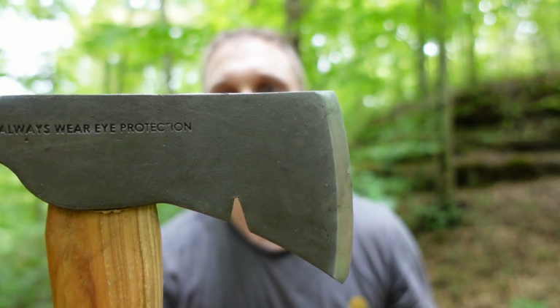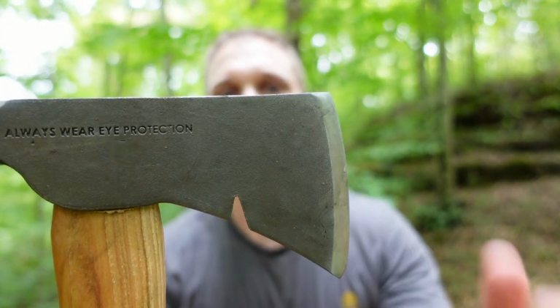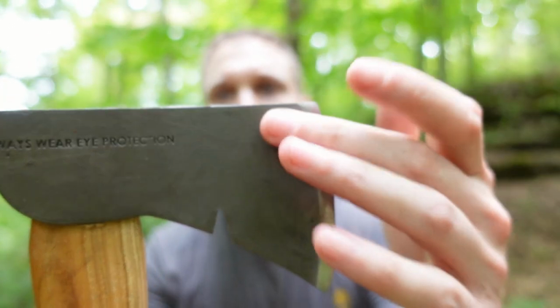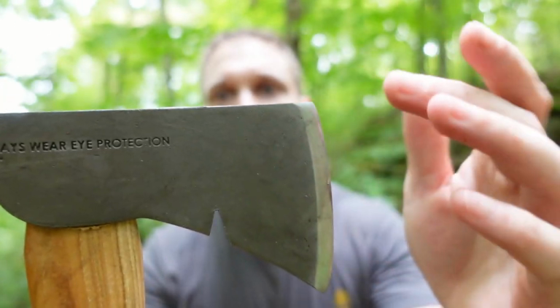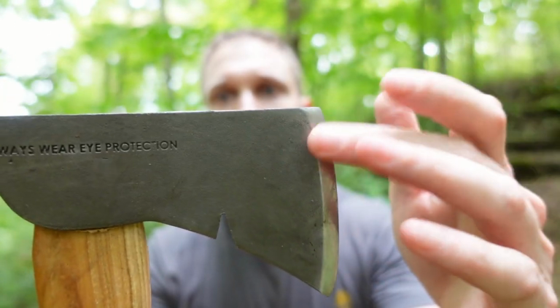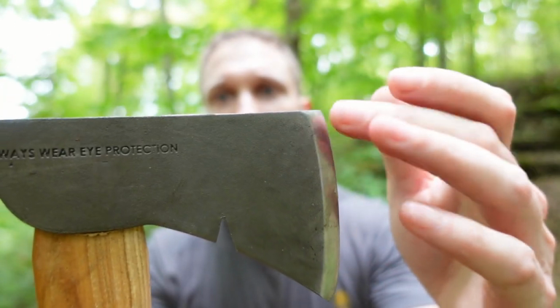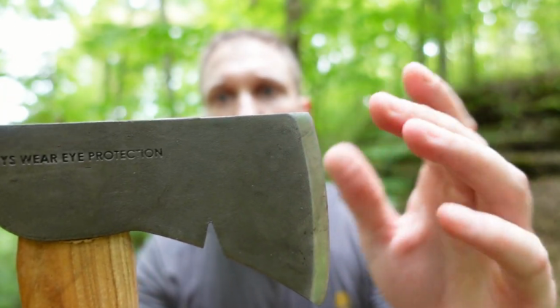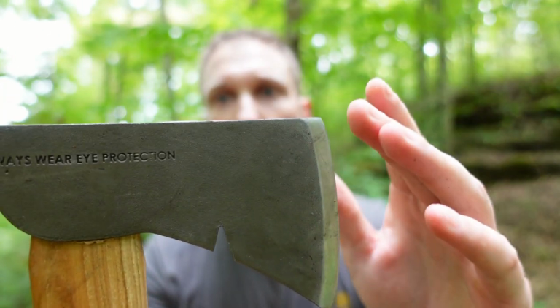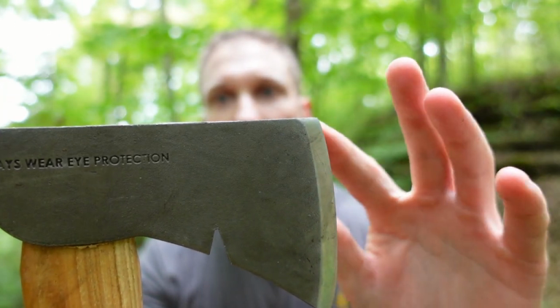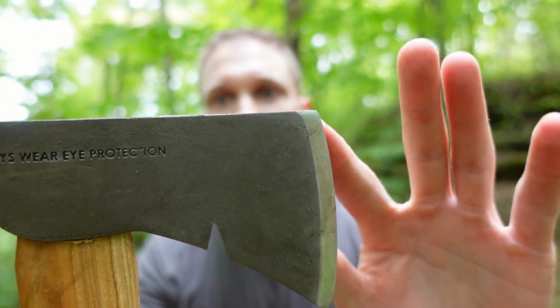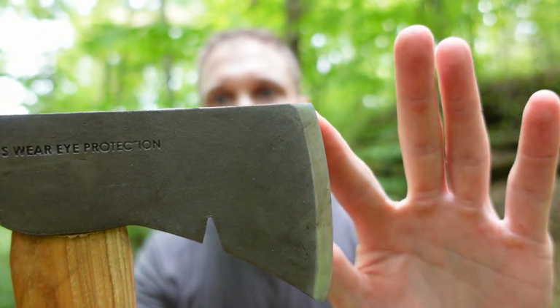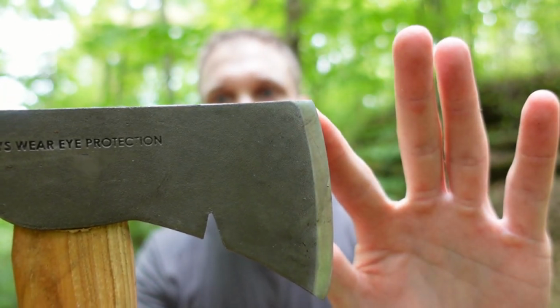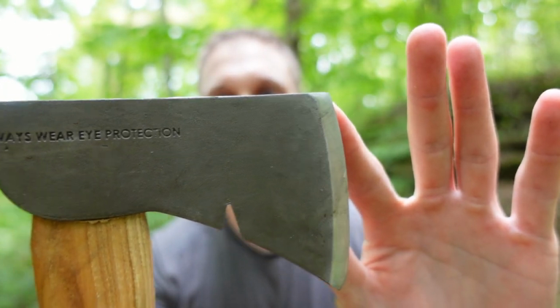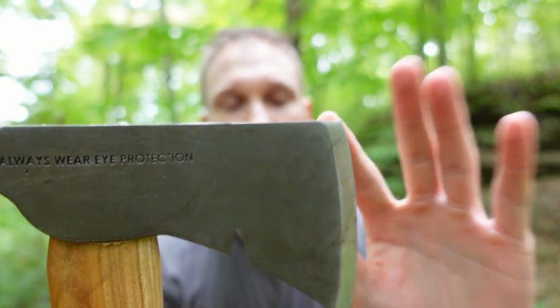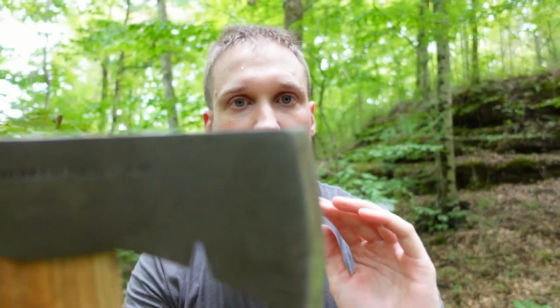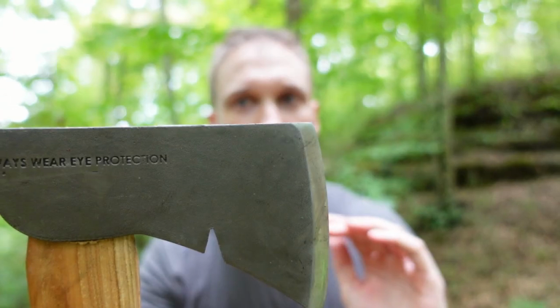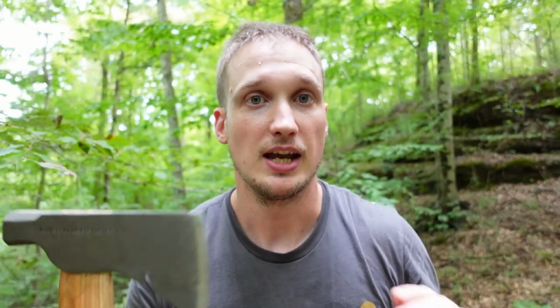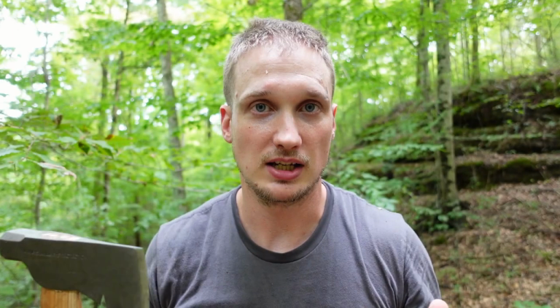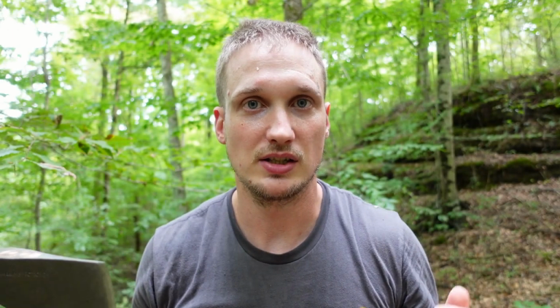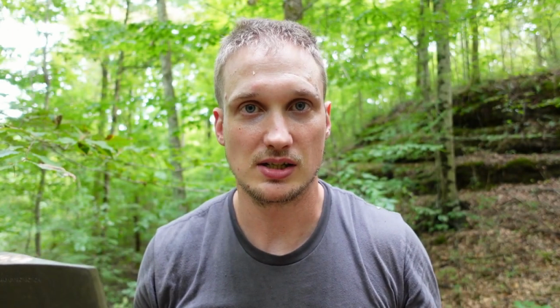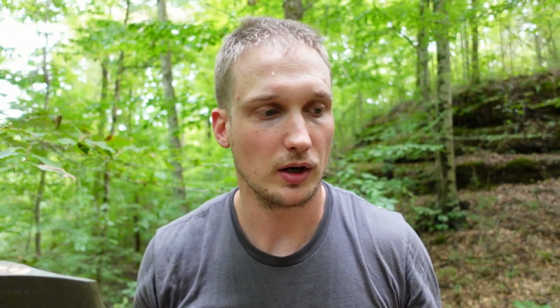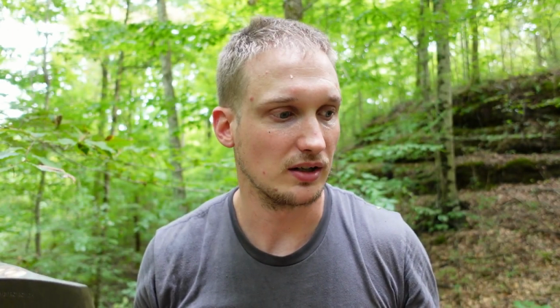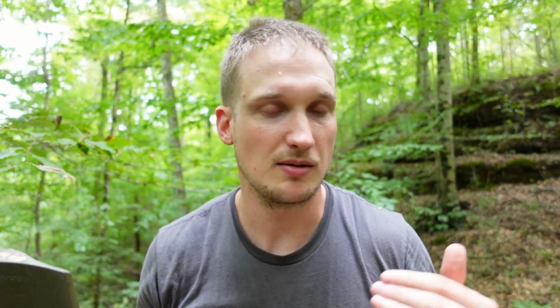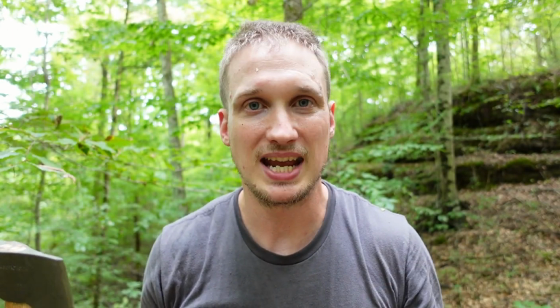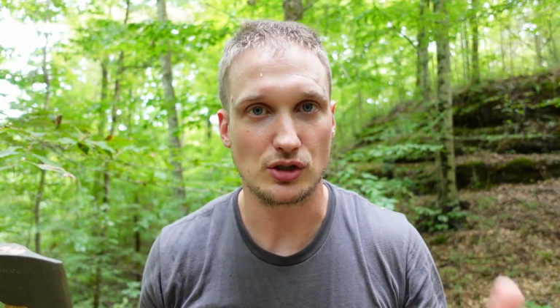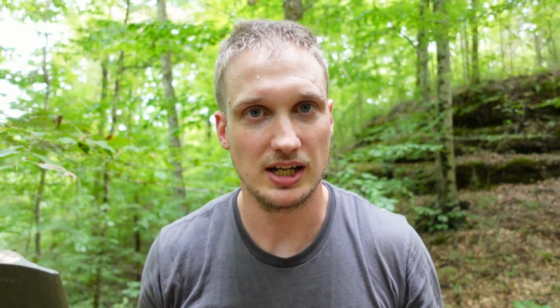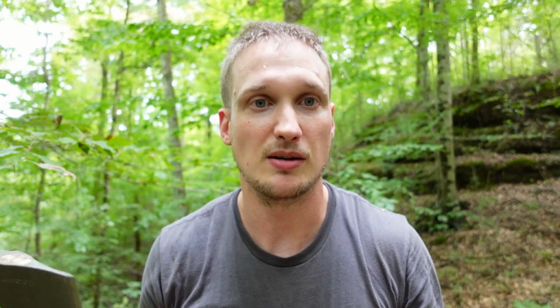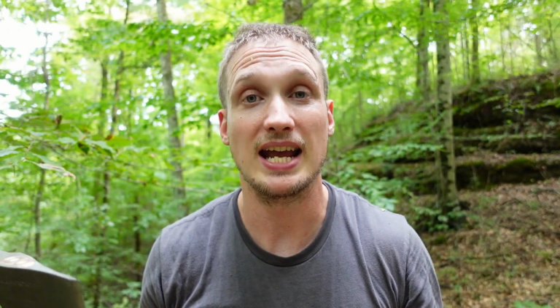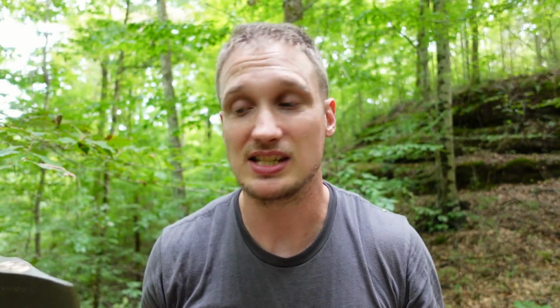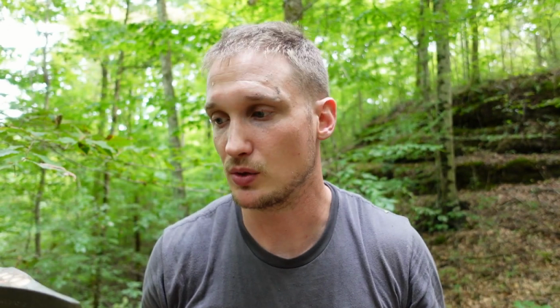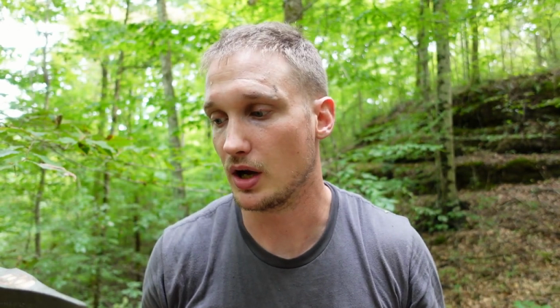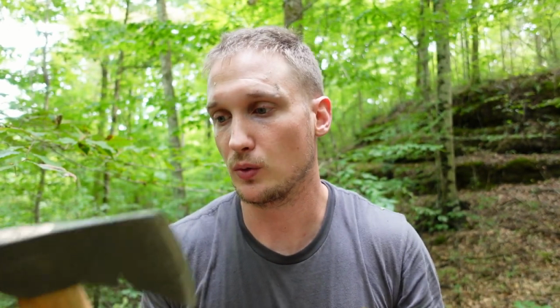The axe already comes from the factory looking worn out. They say that they do that because it works better. In my experience it does not work better — it doesn't bite as early and it doesn't bite as deep as it would otherwise.